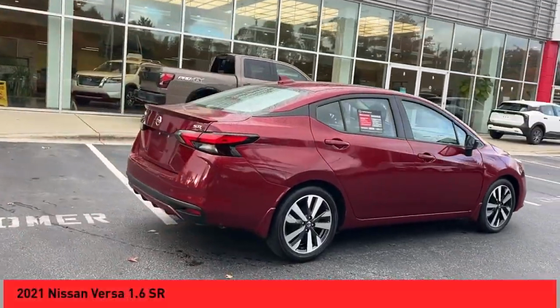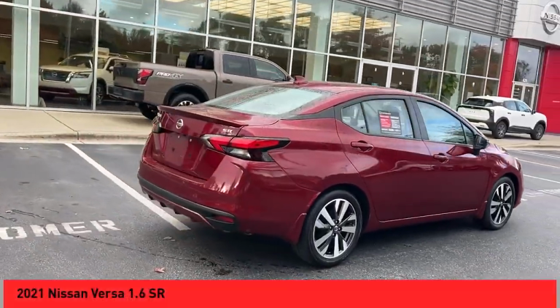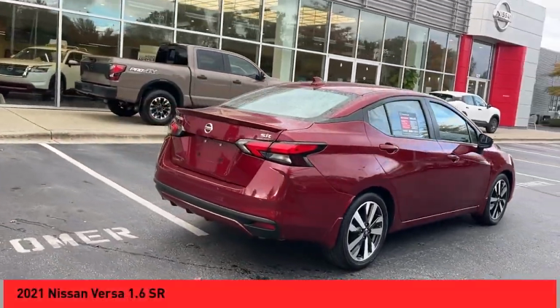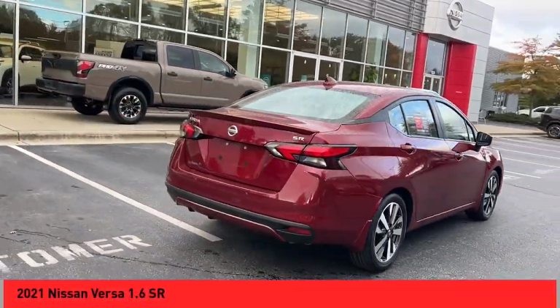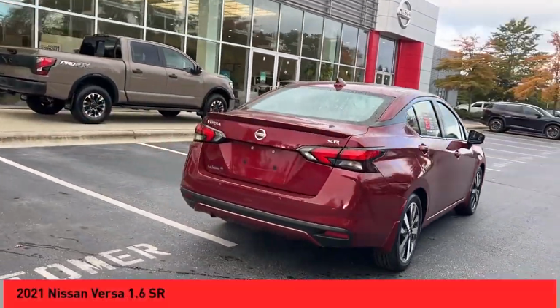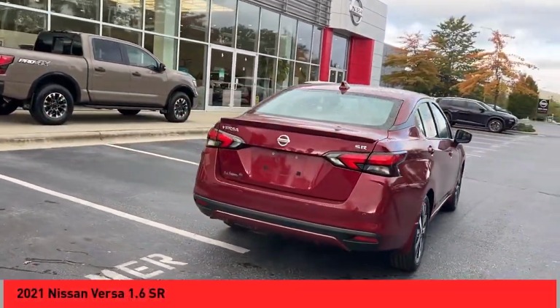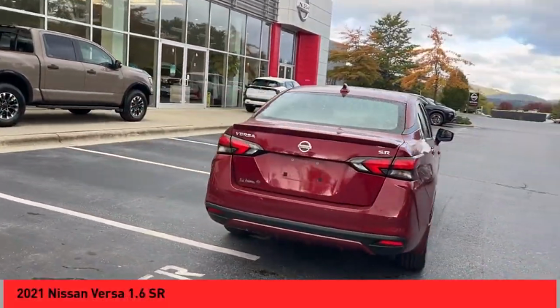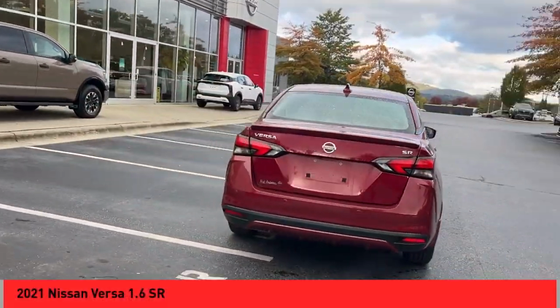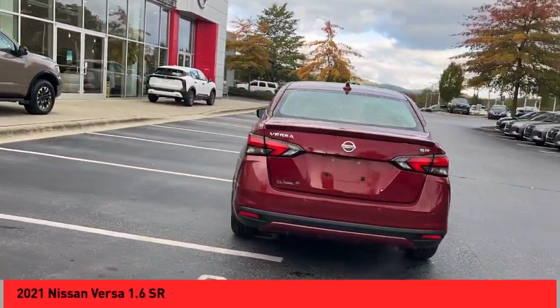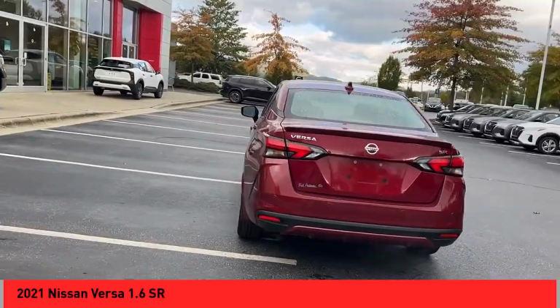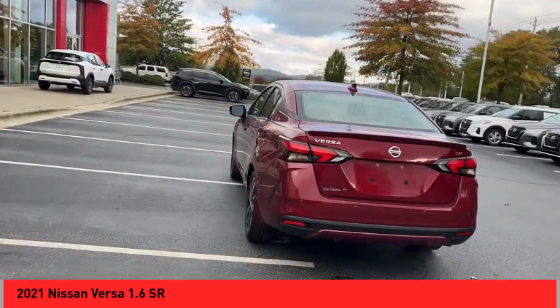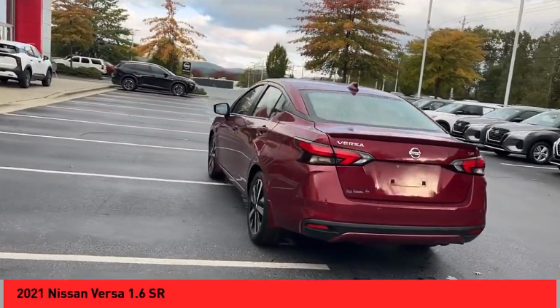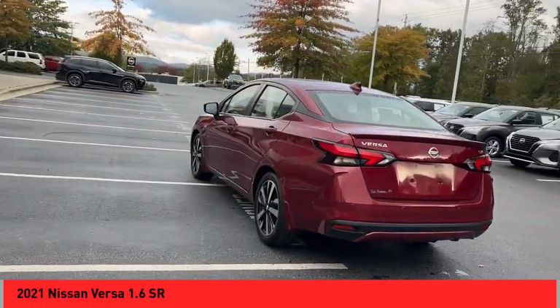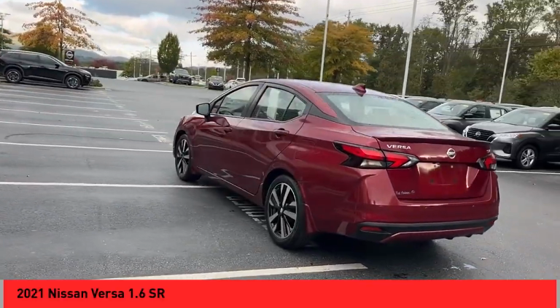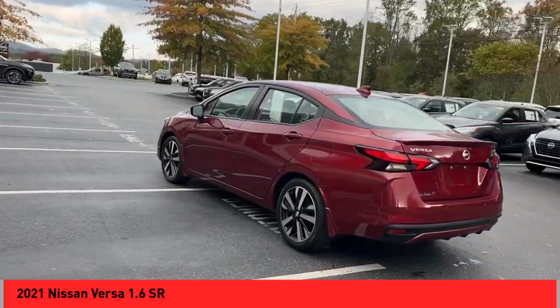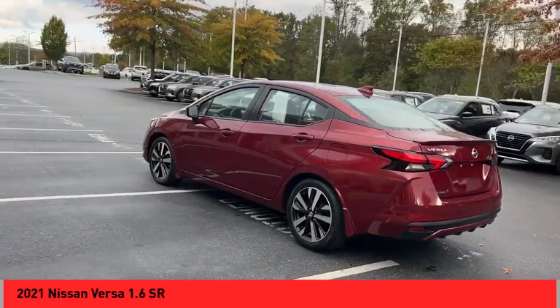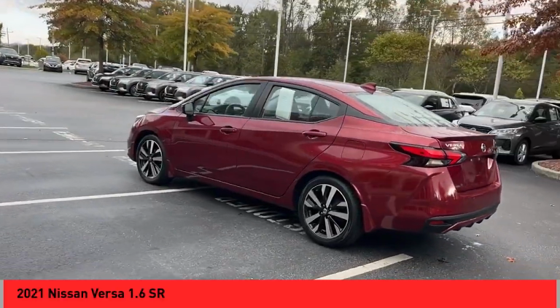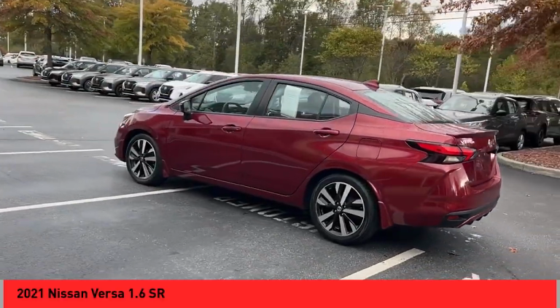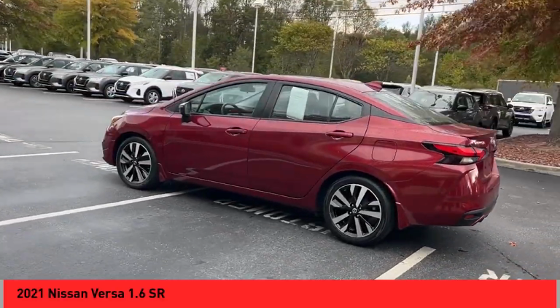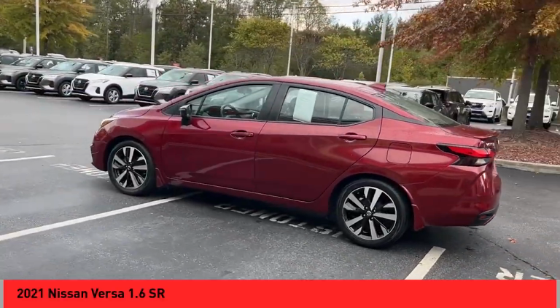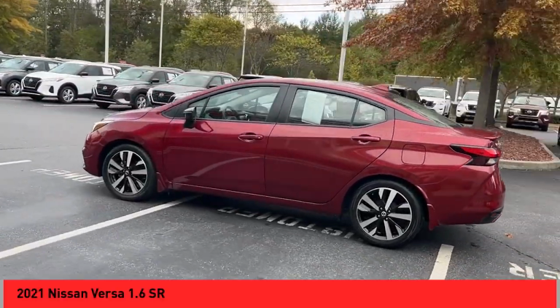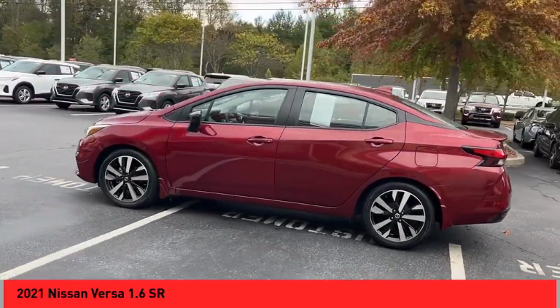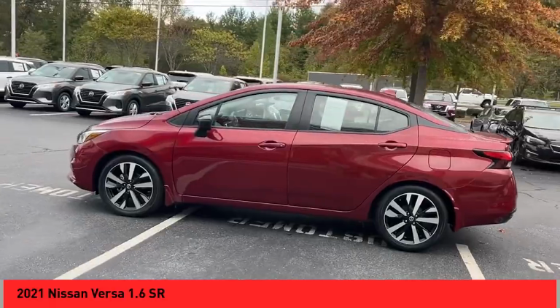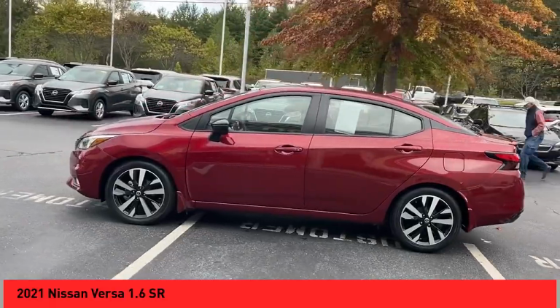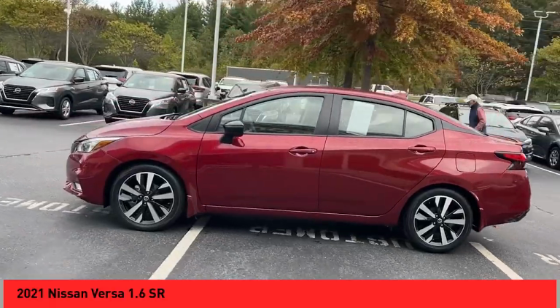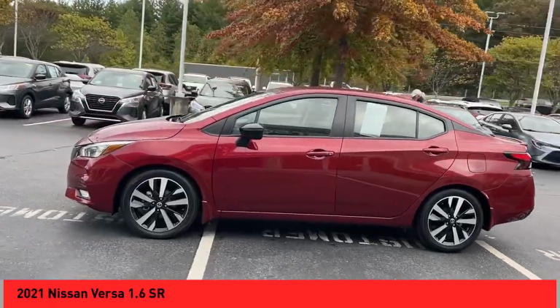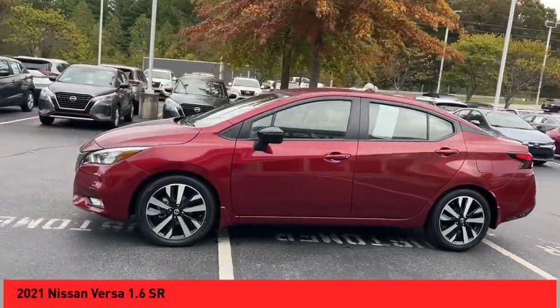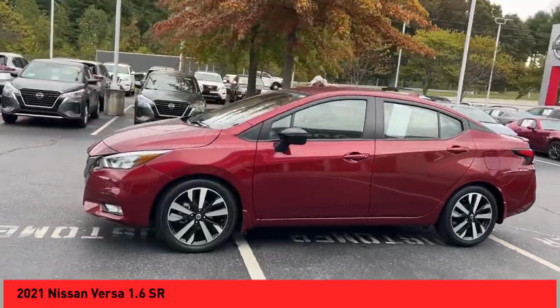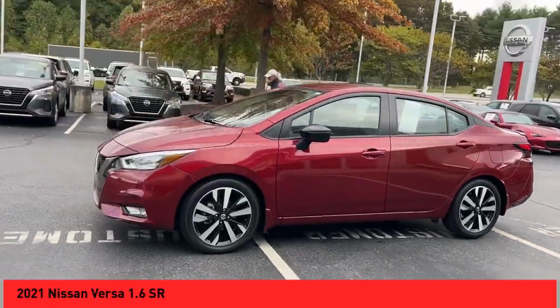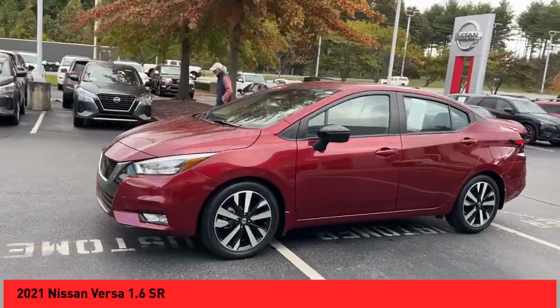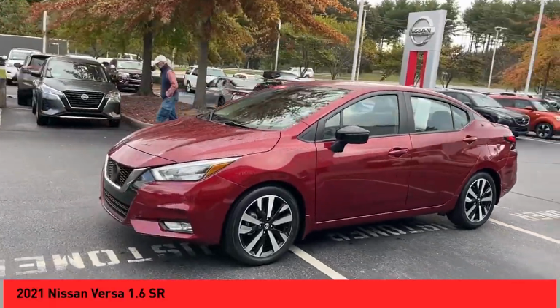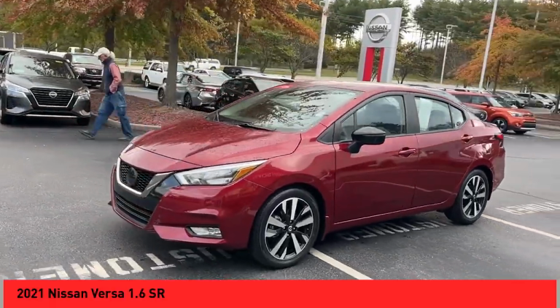Stop by and take a look at the 2021 Versa. With its roomy and inviting interior, impressive technology, and exceptional gas mileage, the Nissan Versa is smart to own and fun to drive.